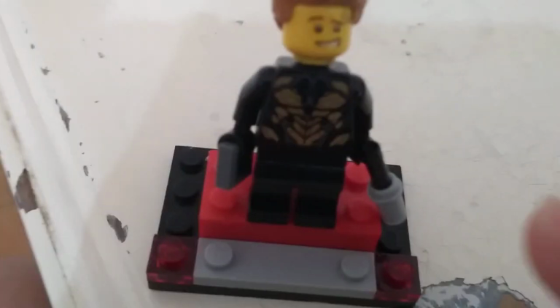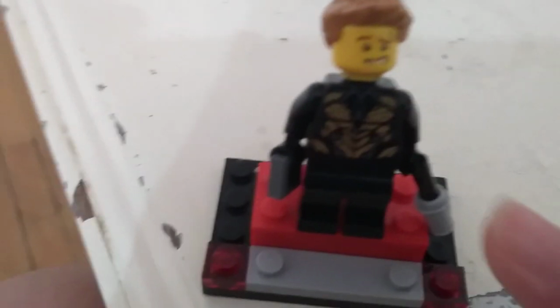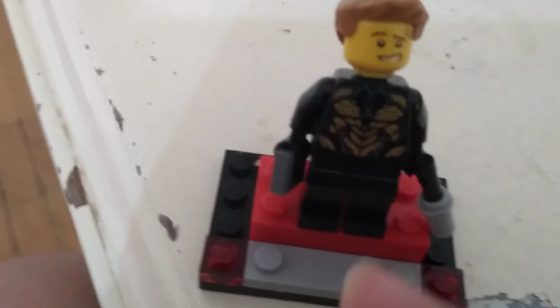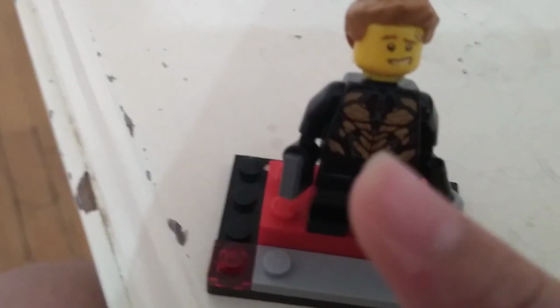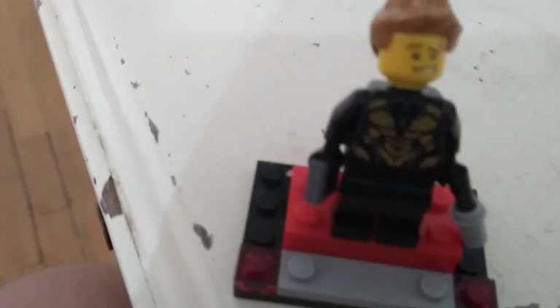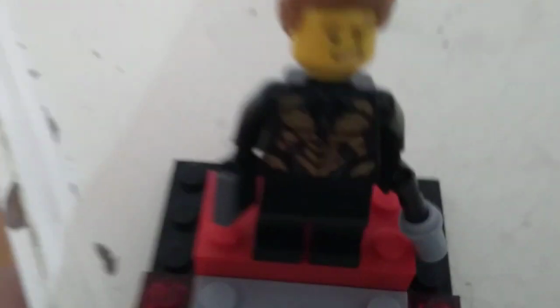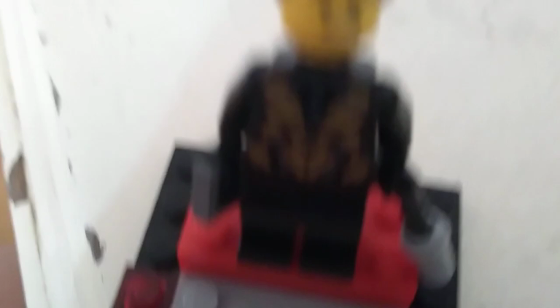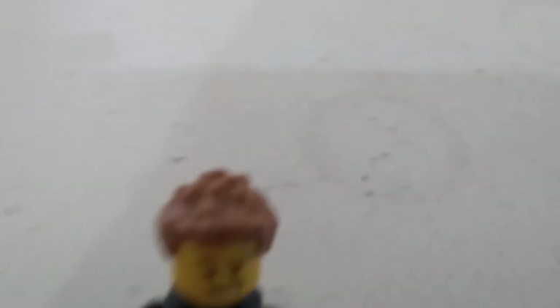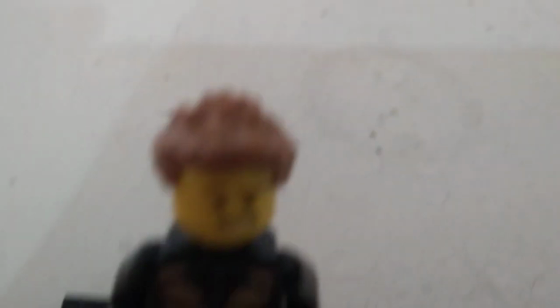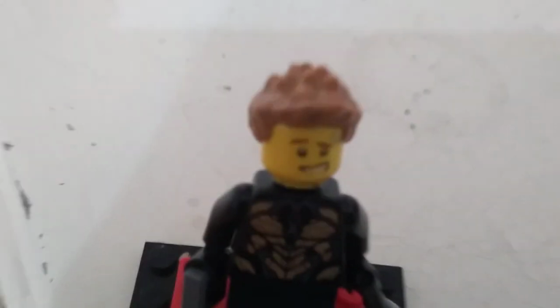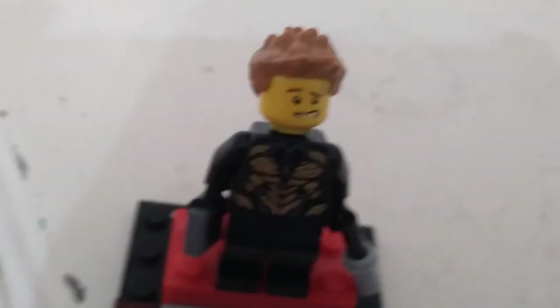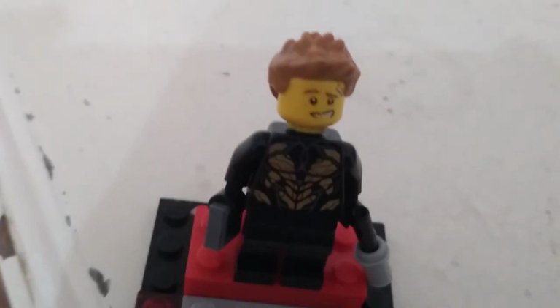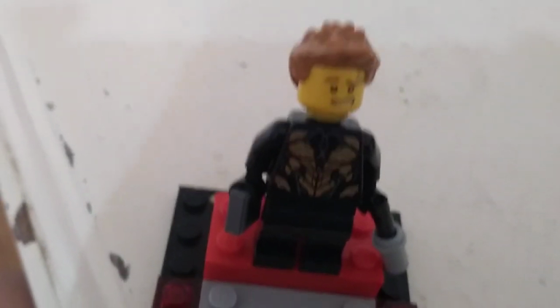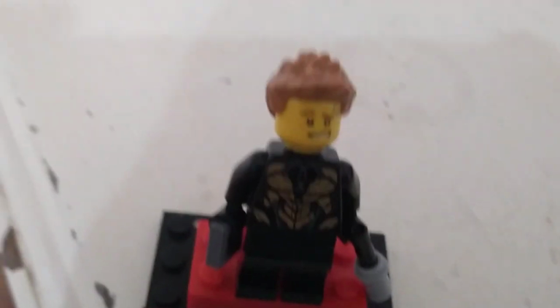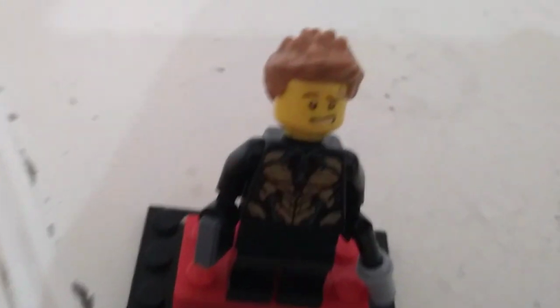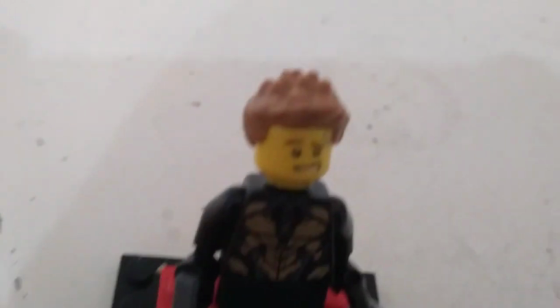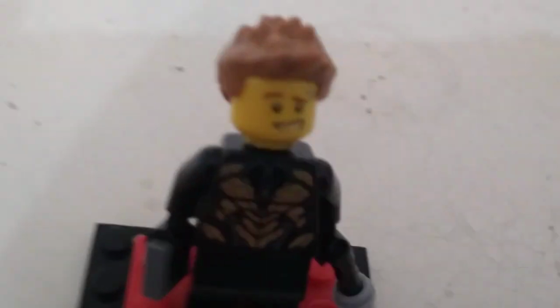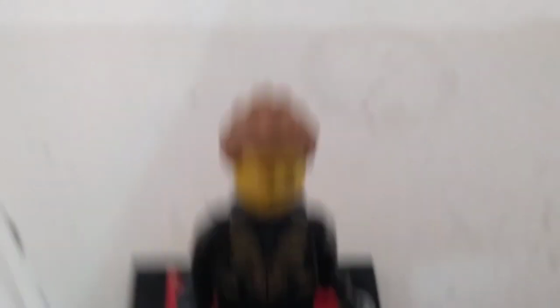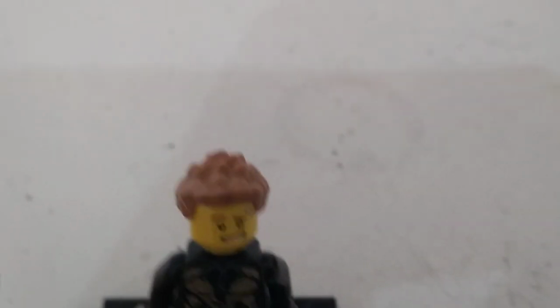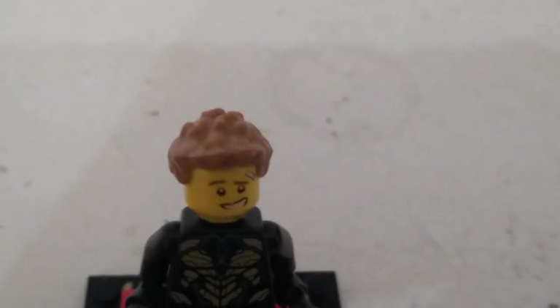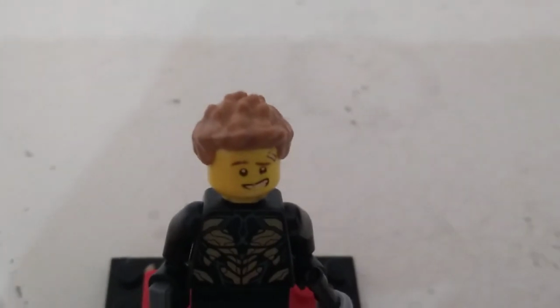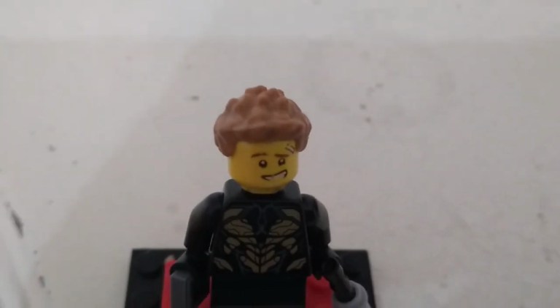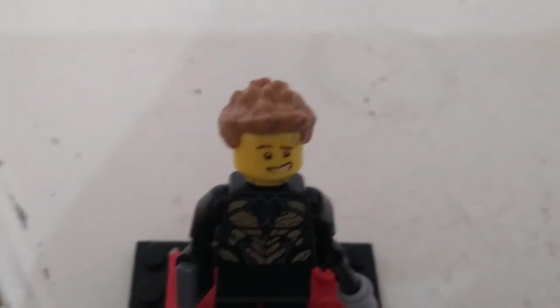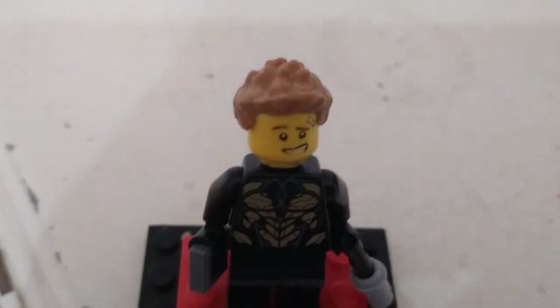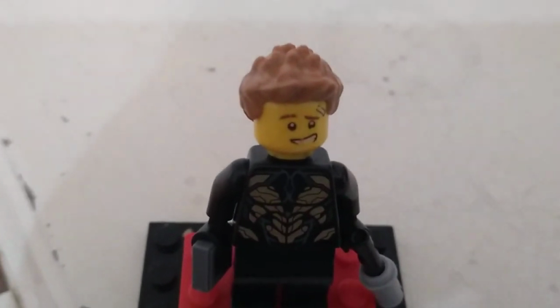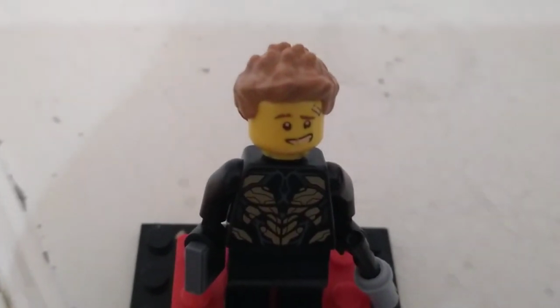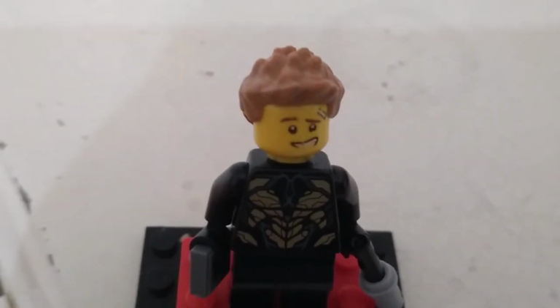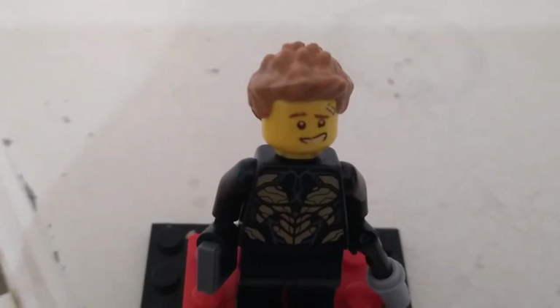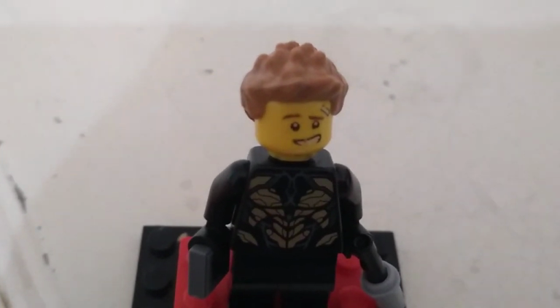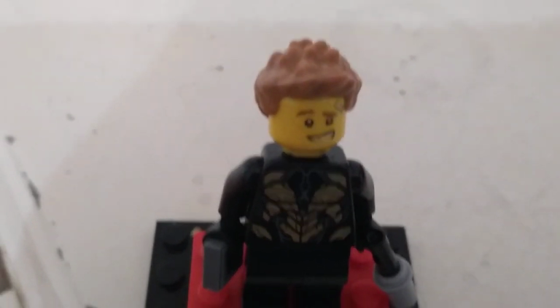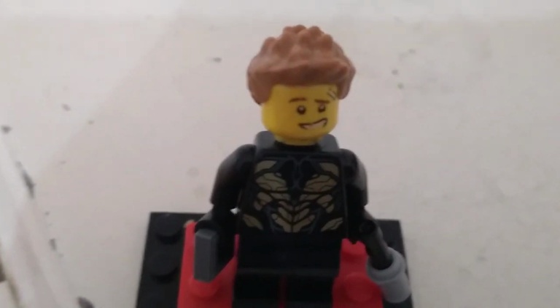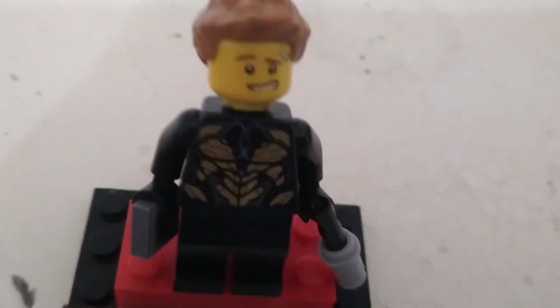I use the outrider pieces. I use Kai's face from lego ninjago. The hair is from Thor — from Thor Ragnarok, Avengers Infinity War, or Endgame.